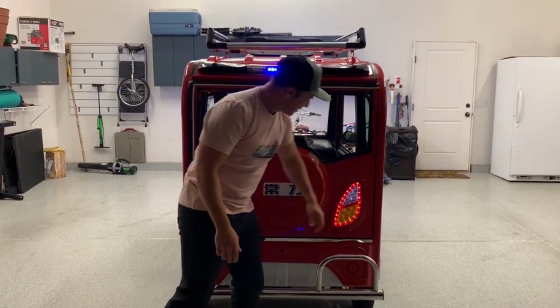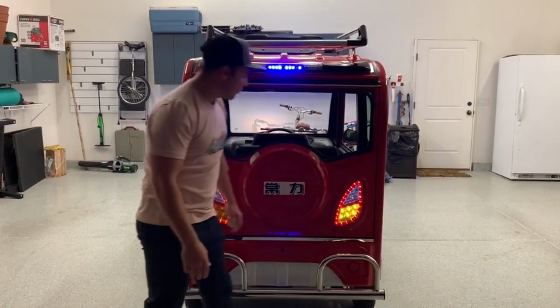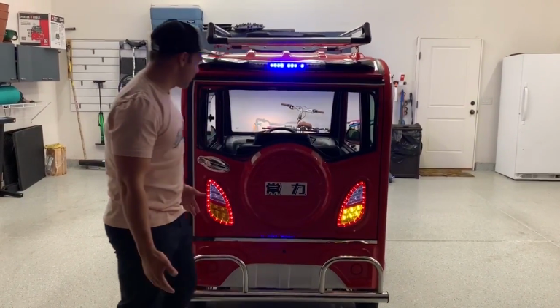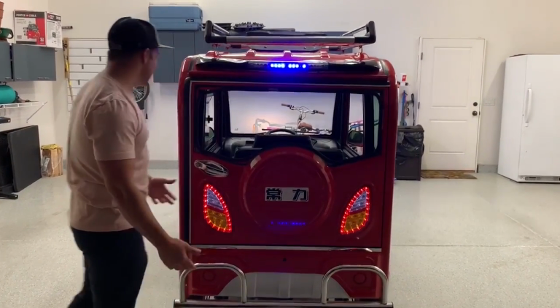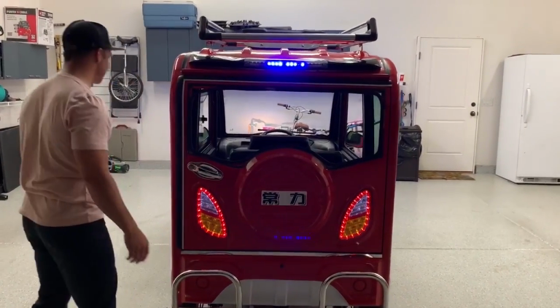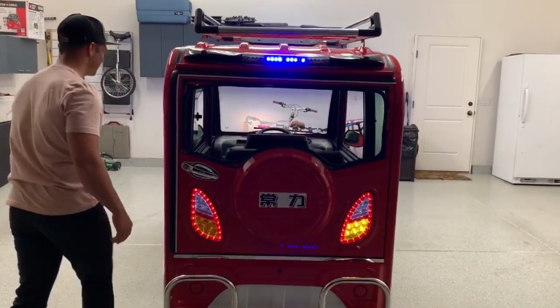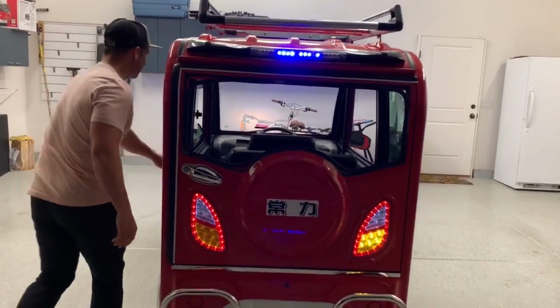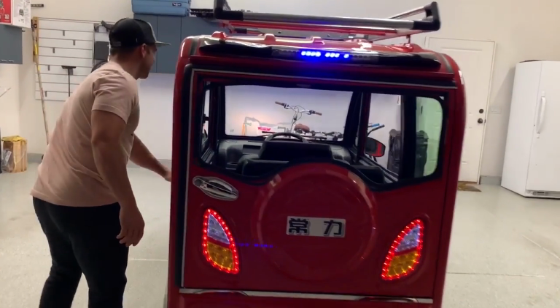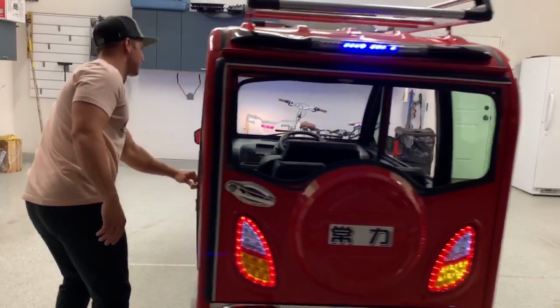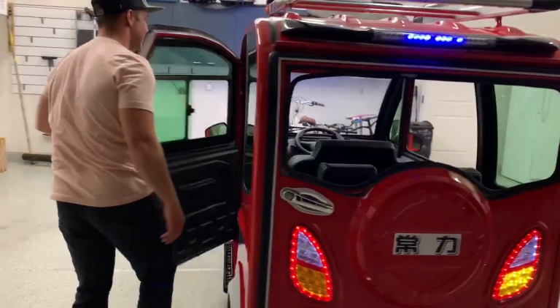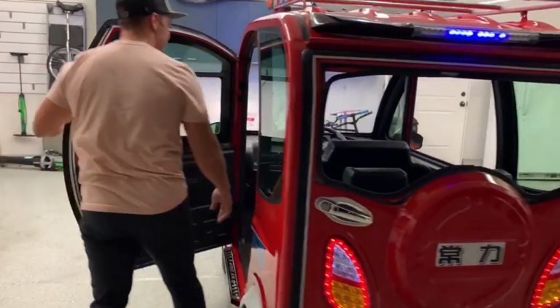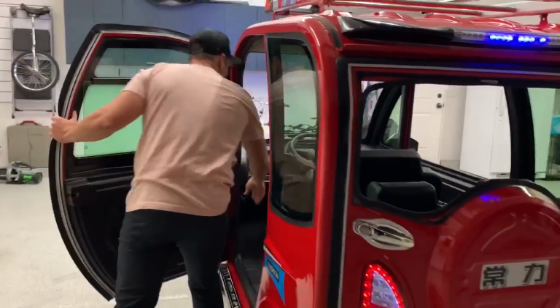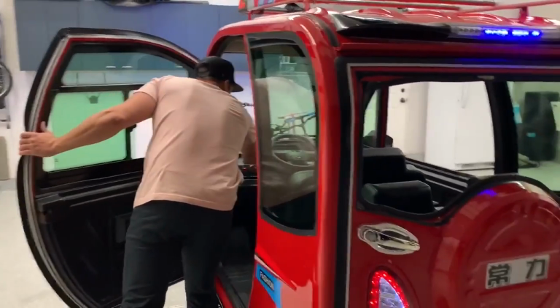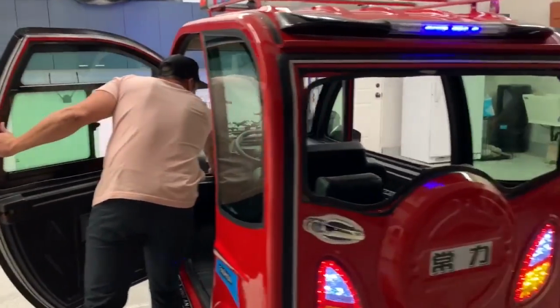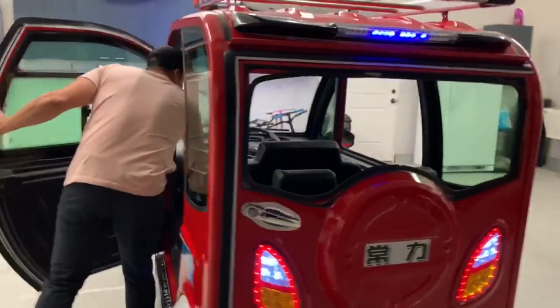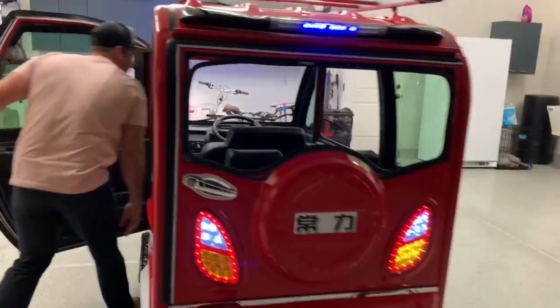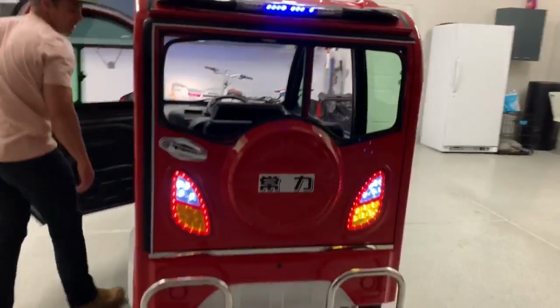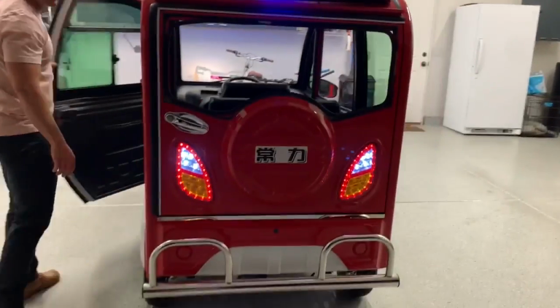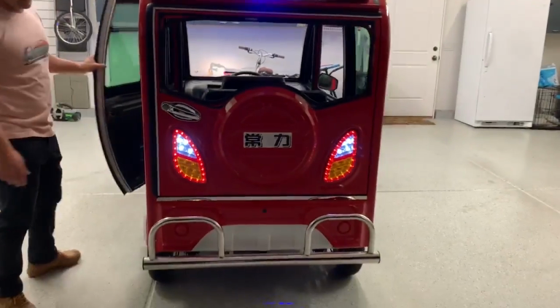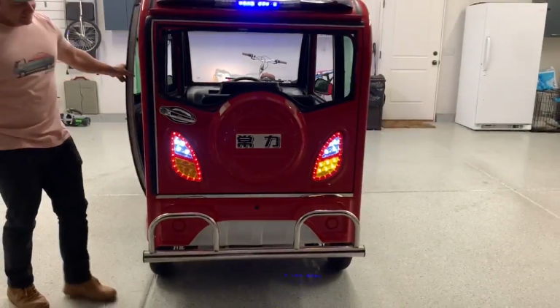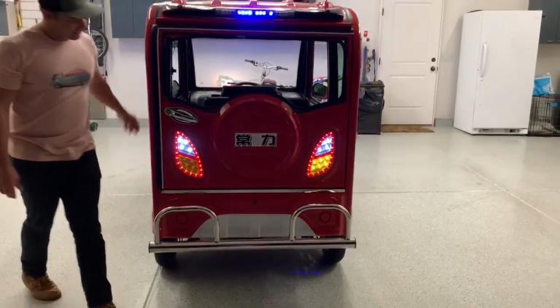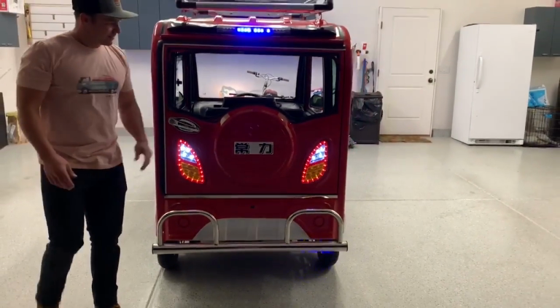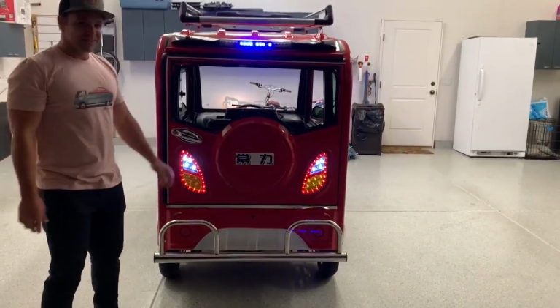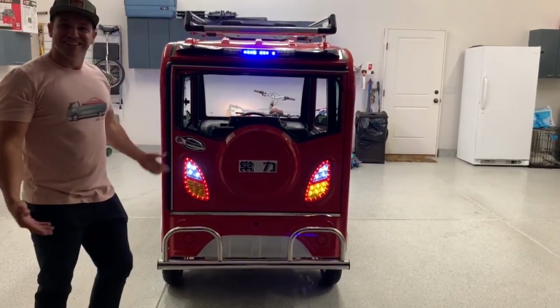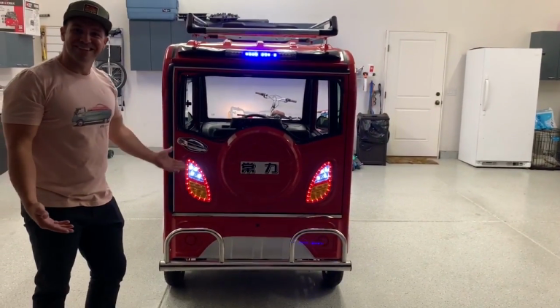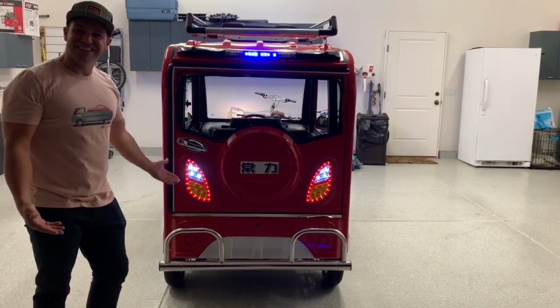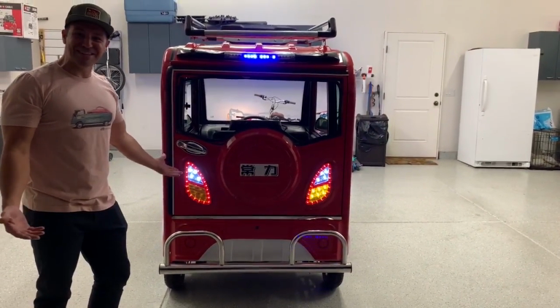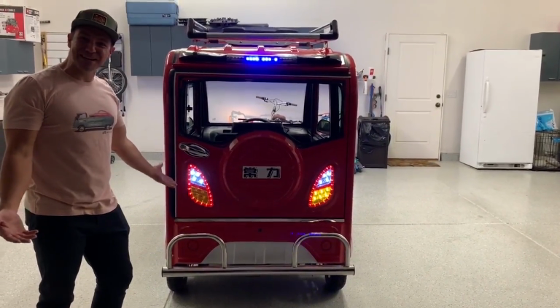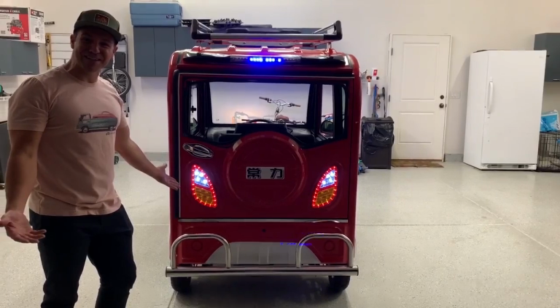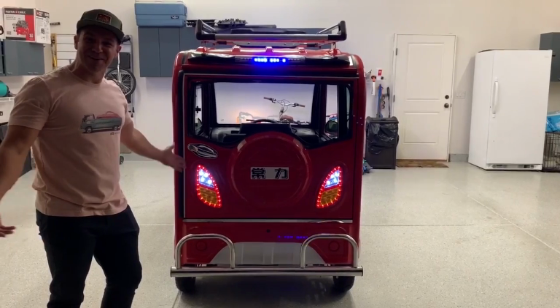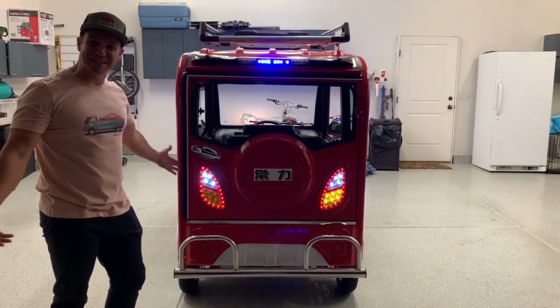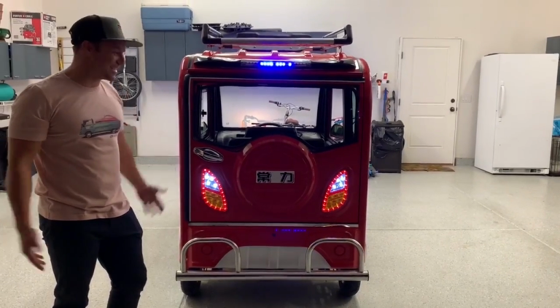You've got reverse lights. If I throw it in reverse — dude, that's freaking awesome. How sweet is this?